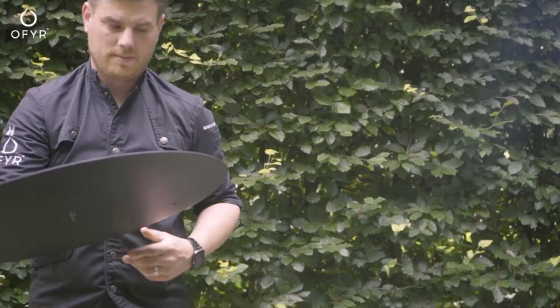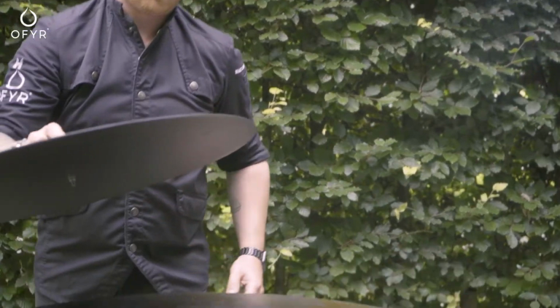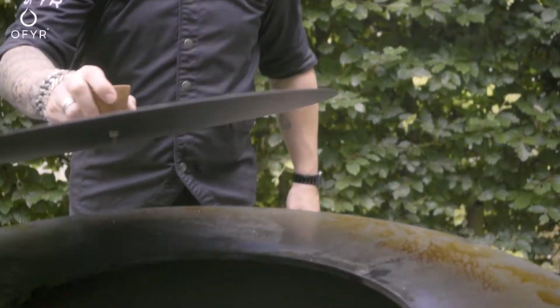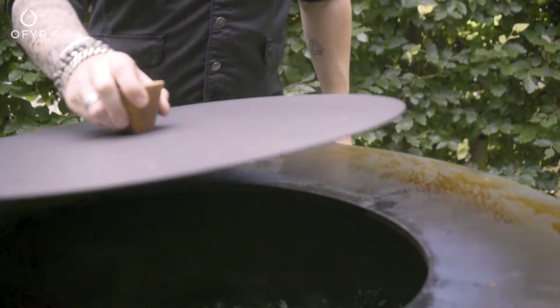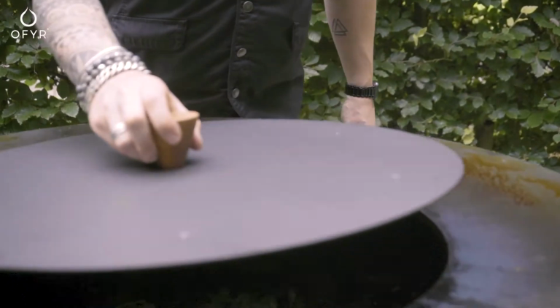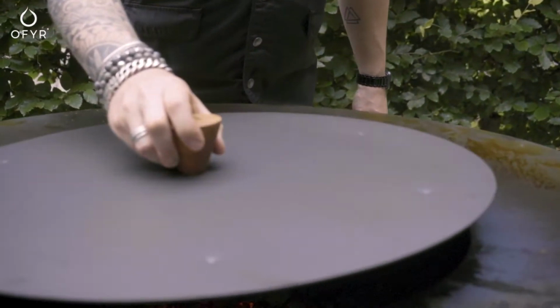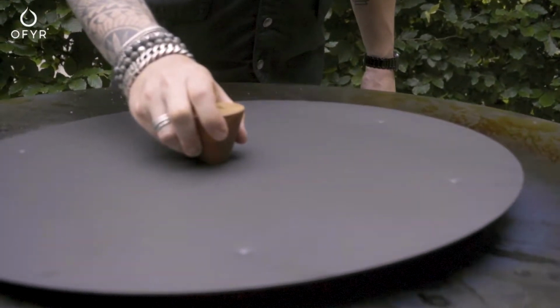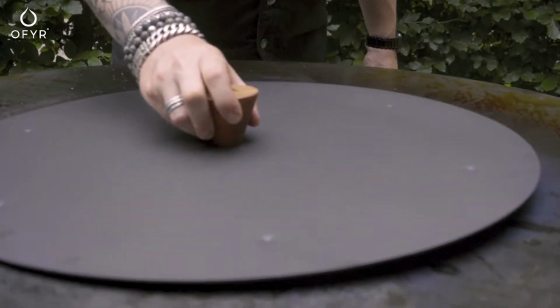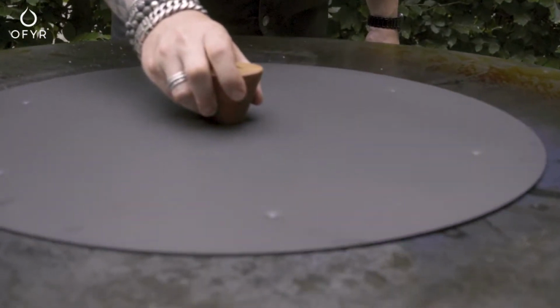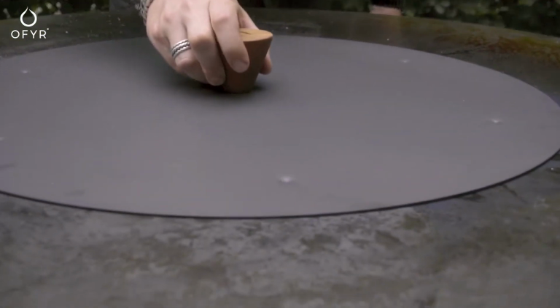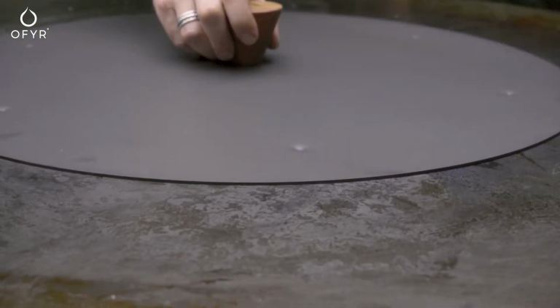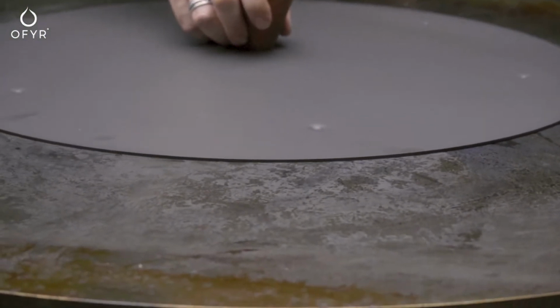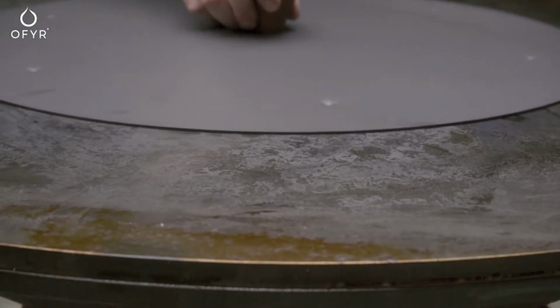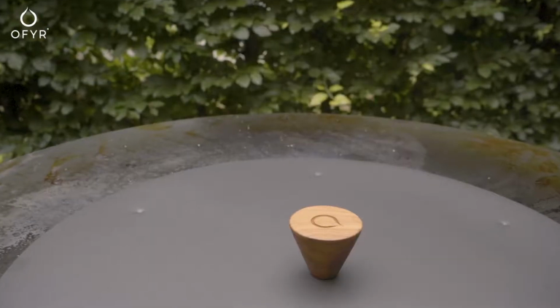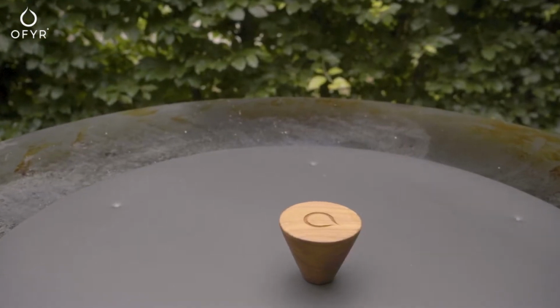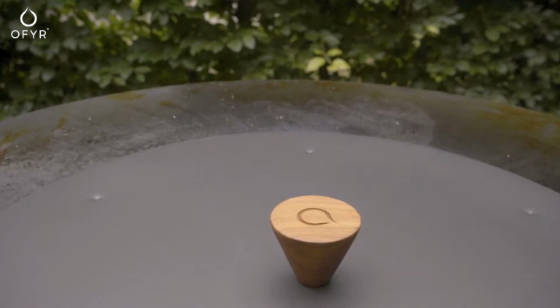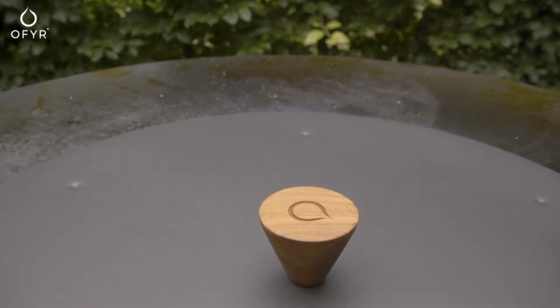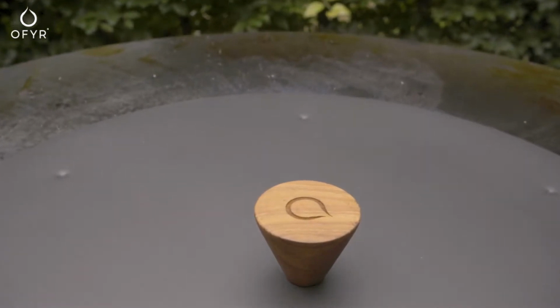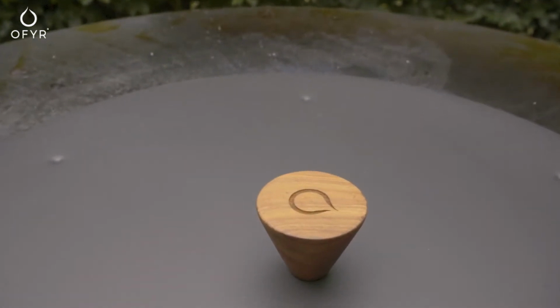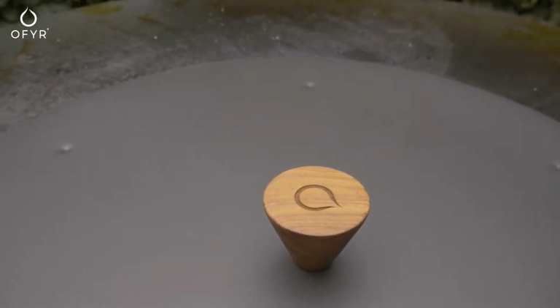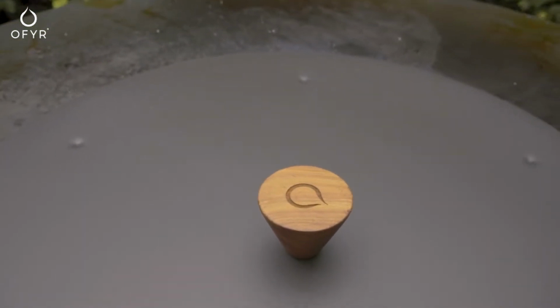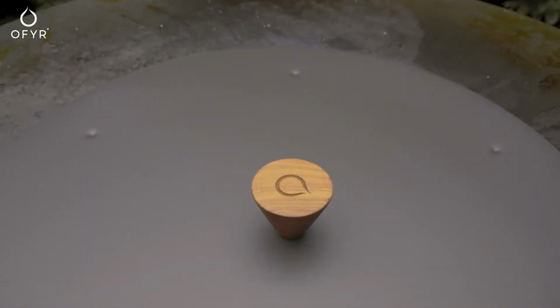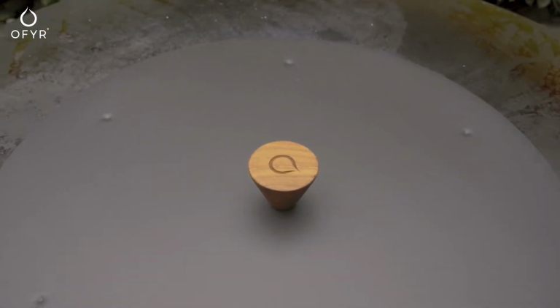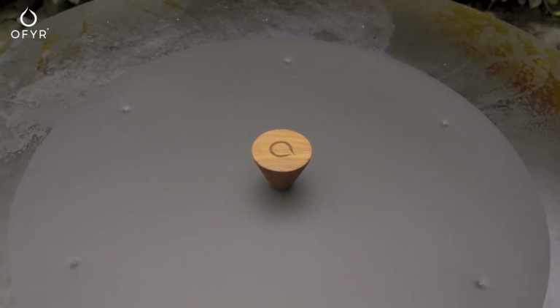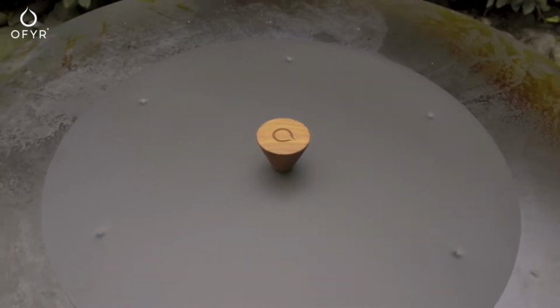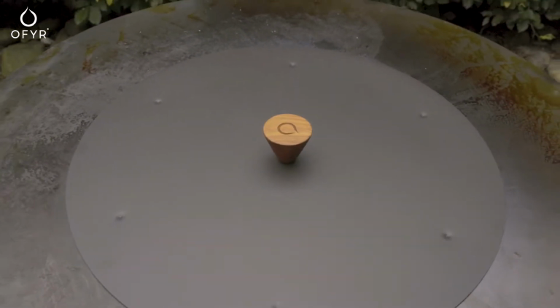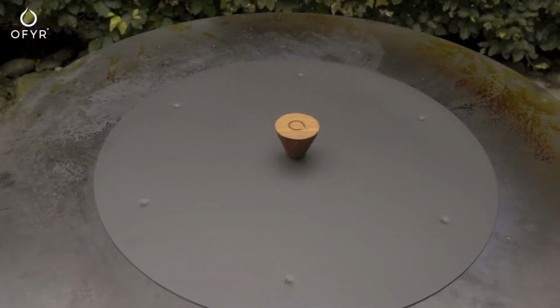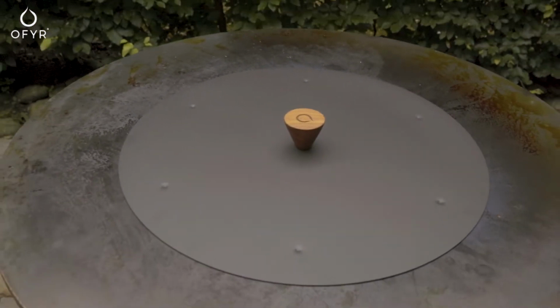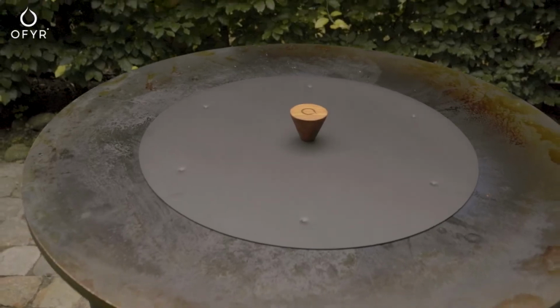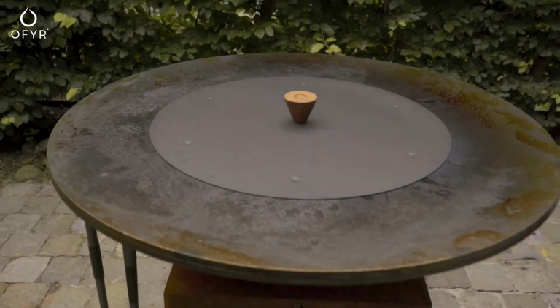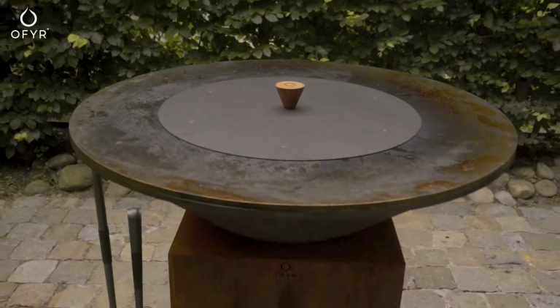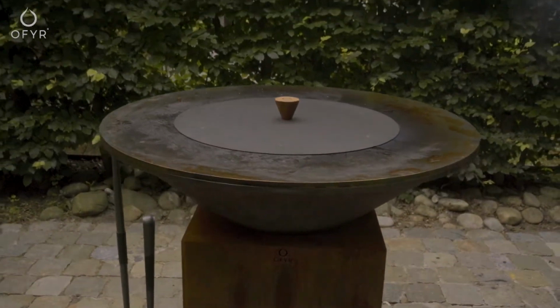To extinguish smoldering fire, place the snuffer. Do not lift the snuffer anymore until fully extinguished. If there are still flames in your cone, first spread the remaining wood or coal and only place the snuffer afterwards.